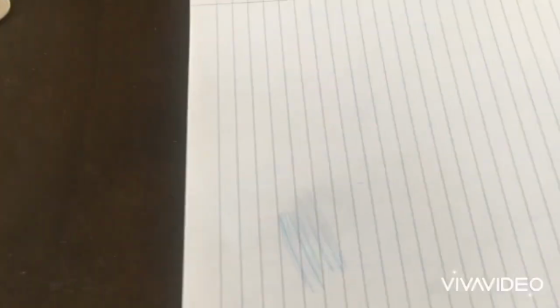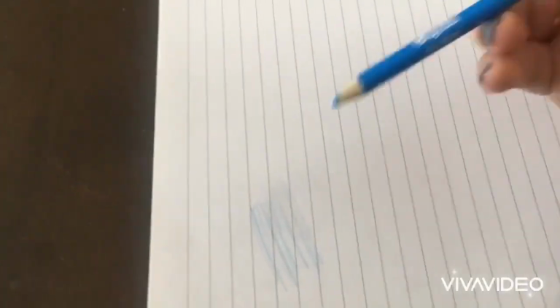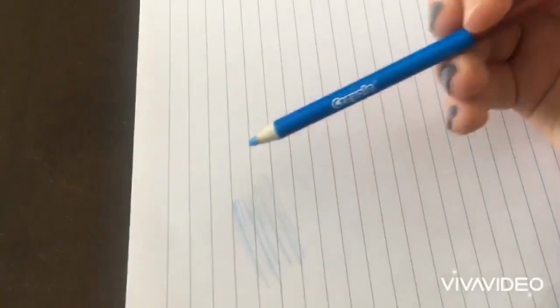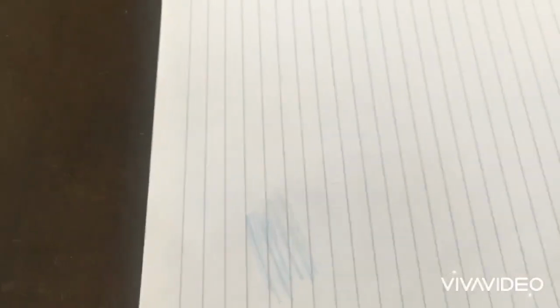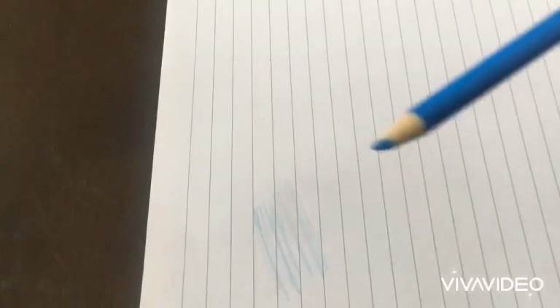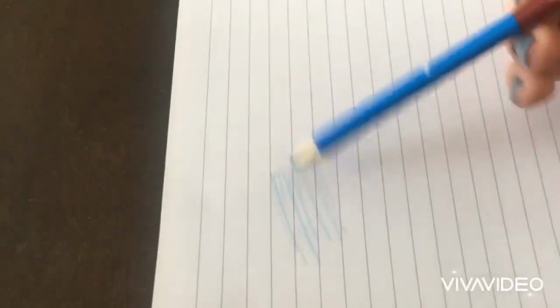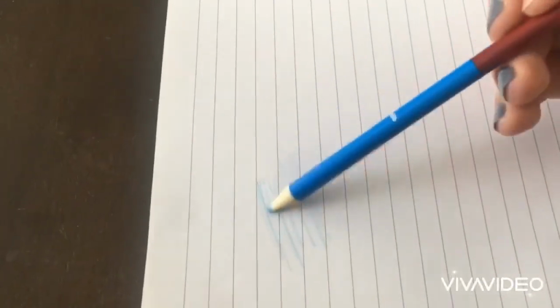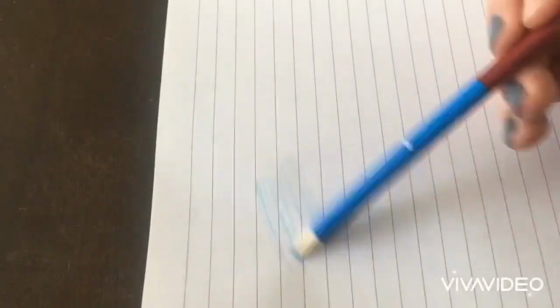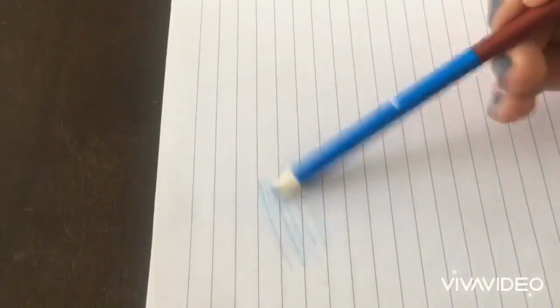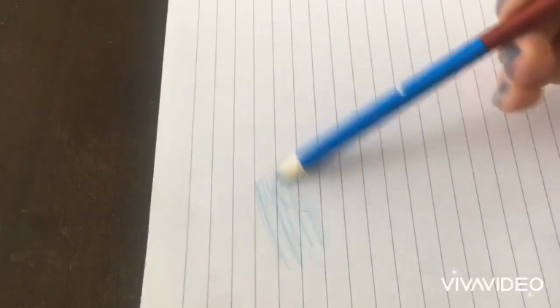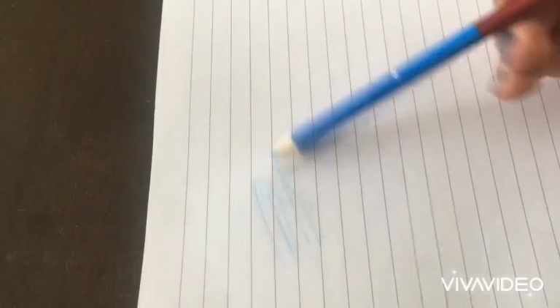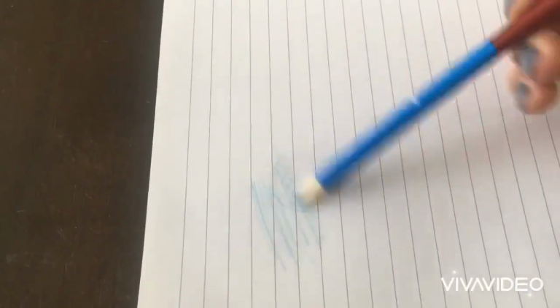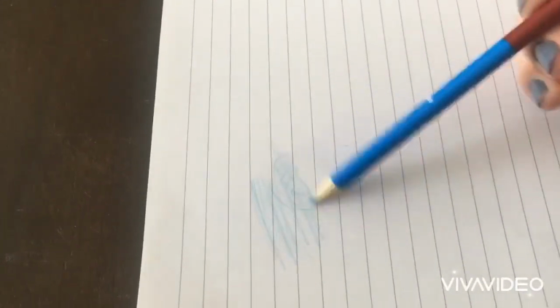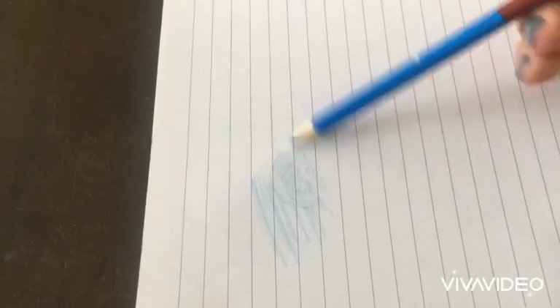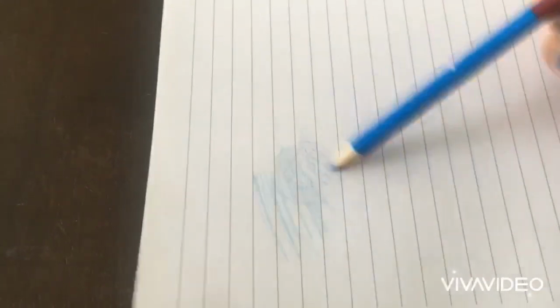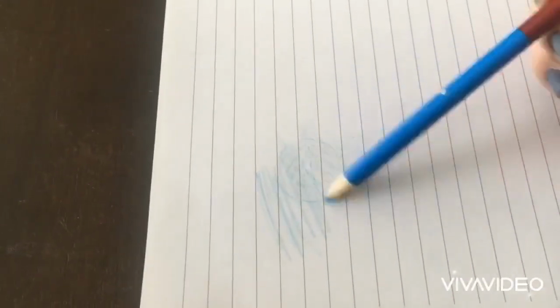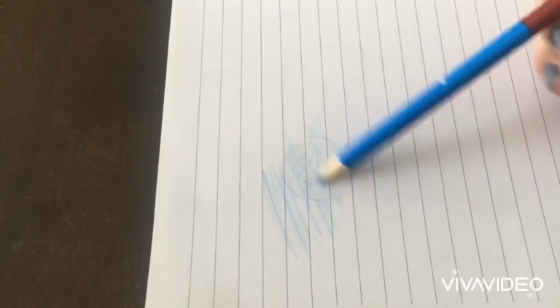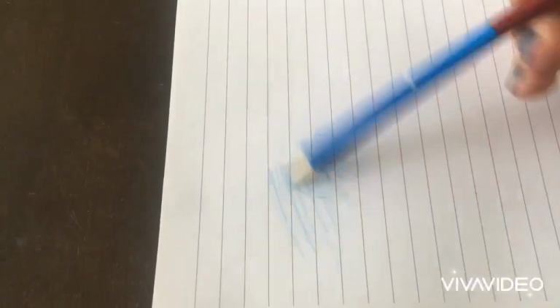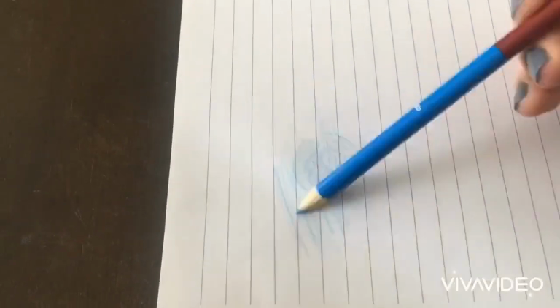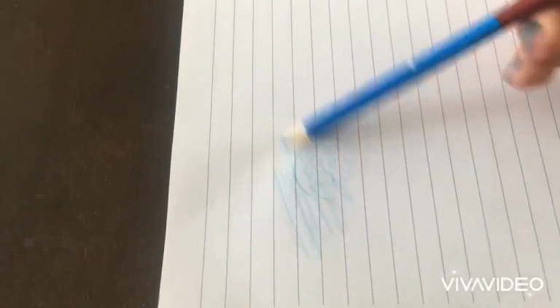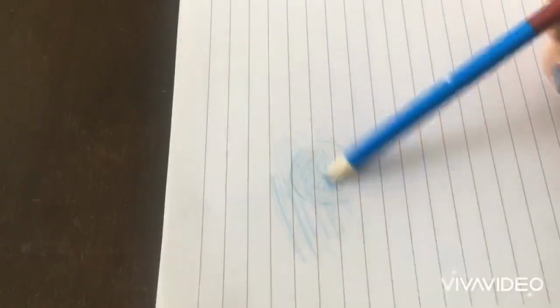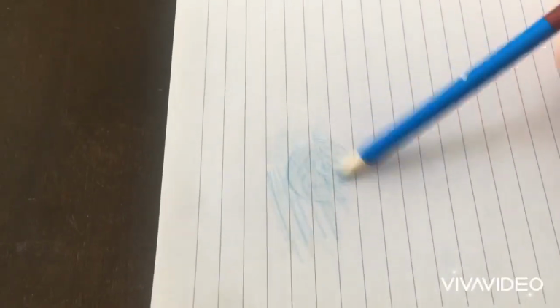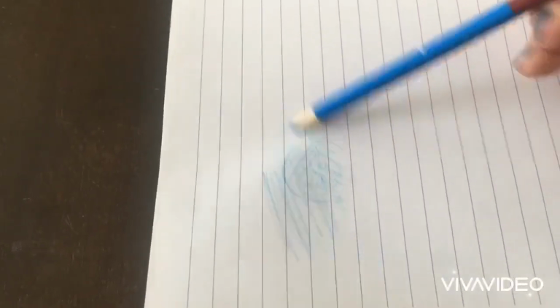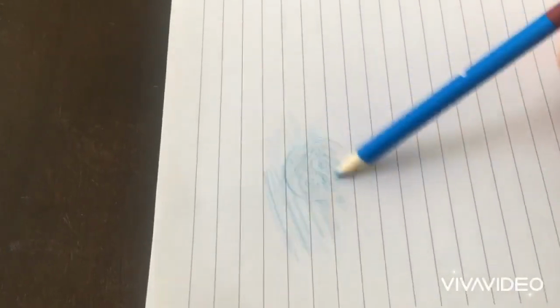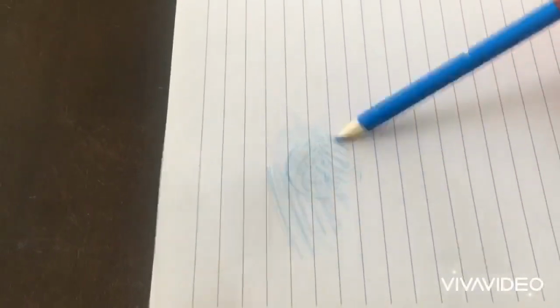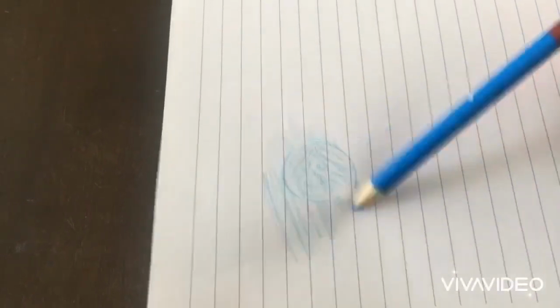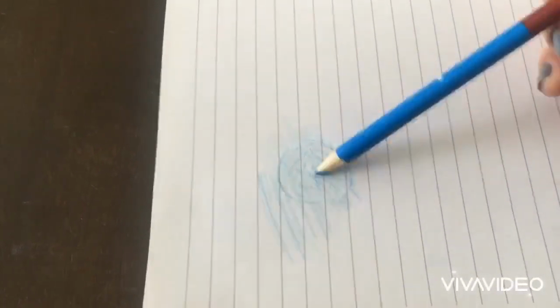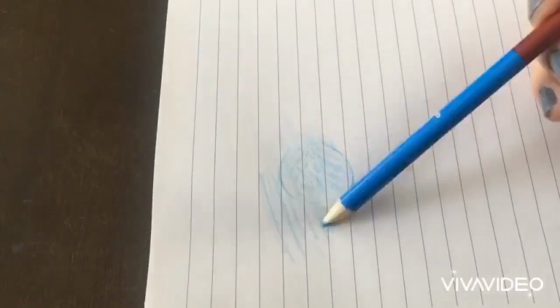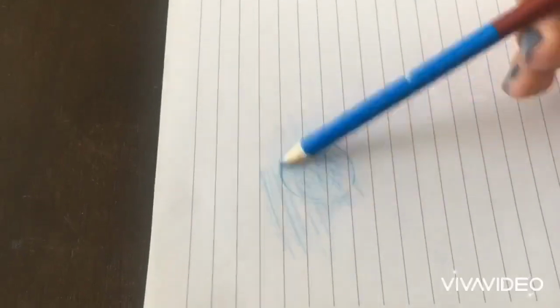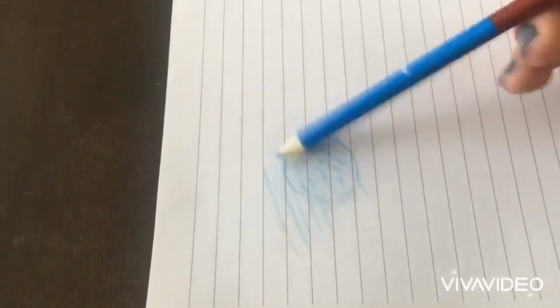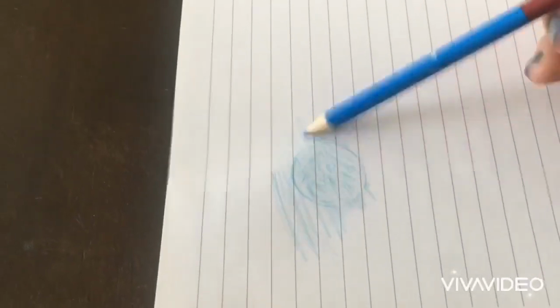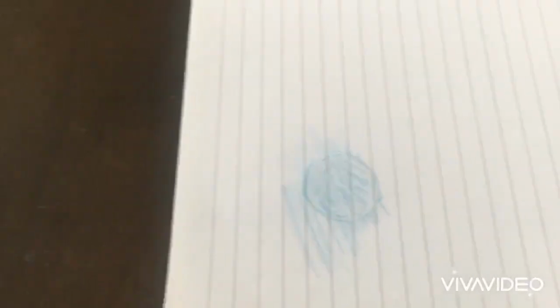I'm going to take a pencil crayon and I'm just going to start shading like that until you get an outline of the coin.